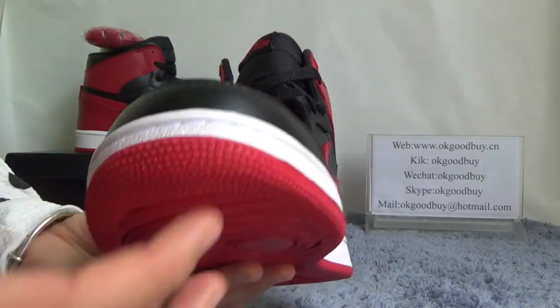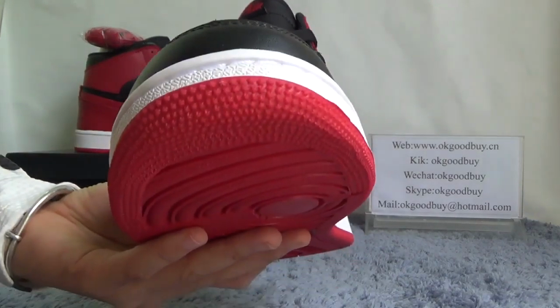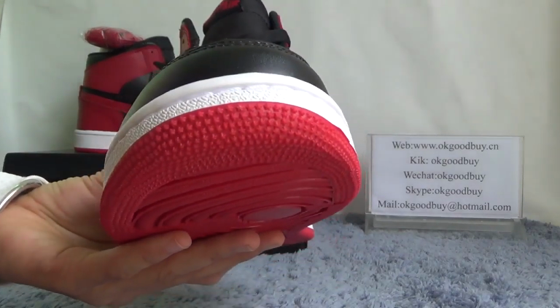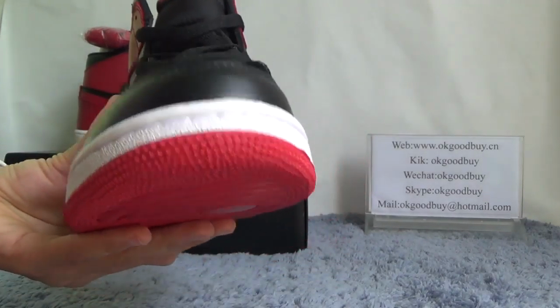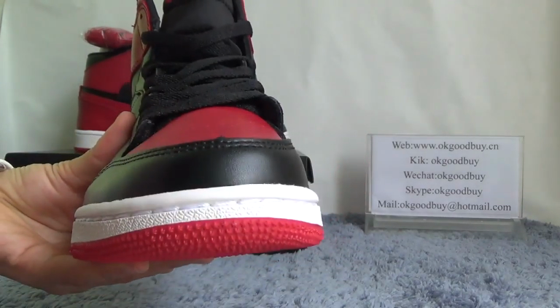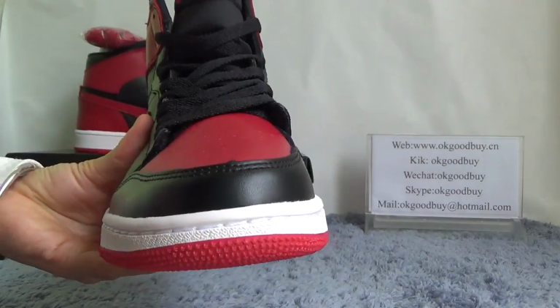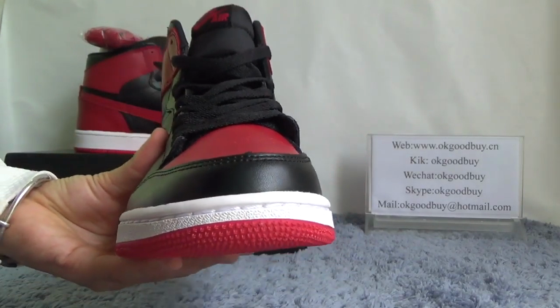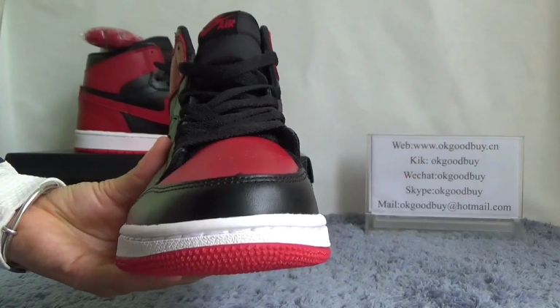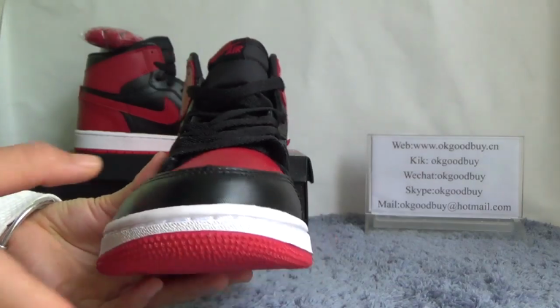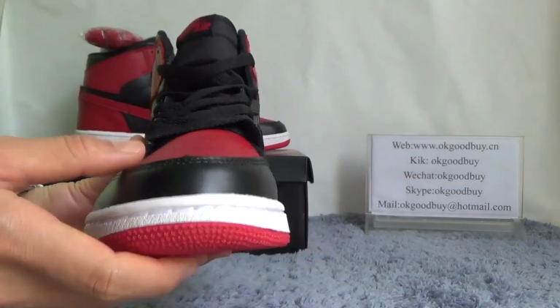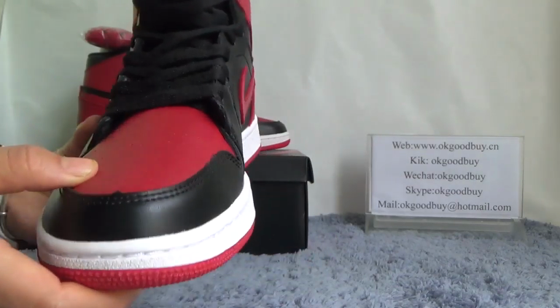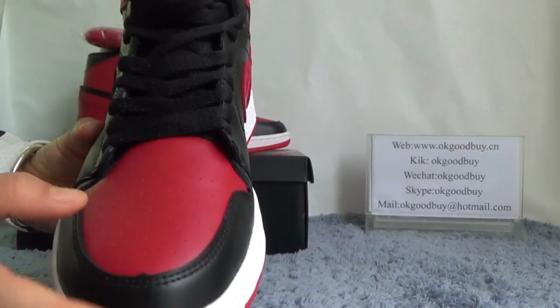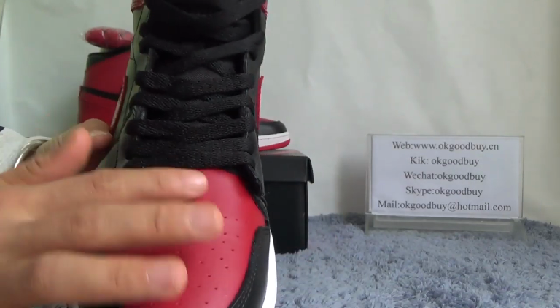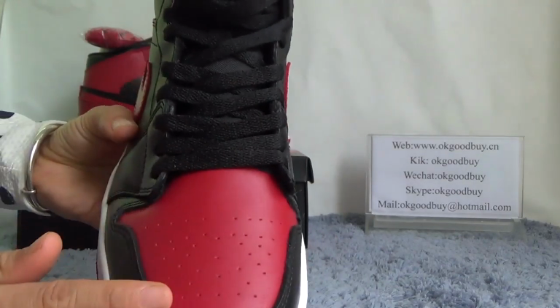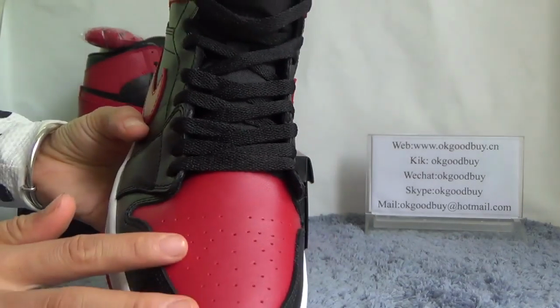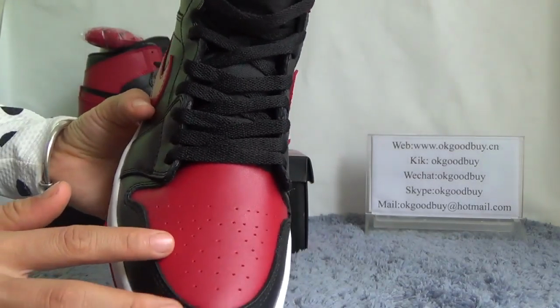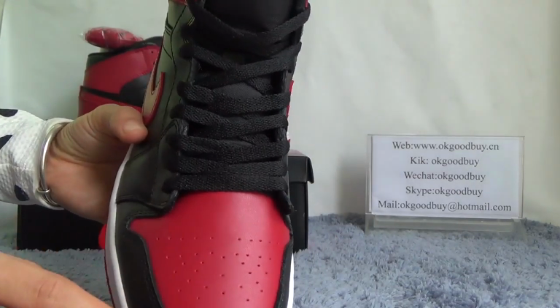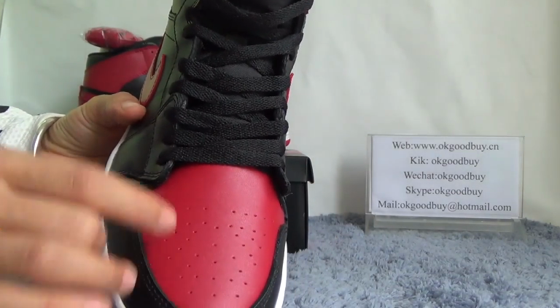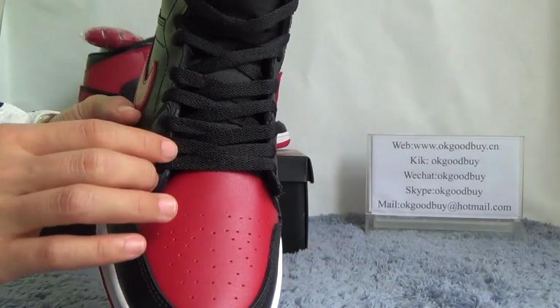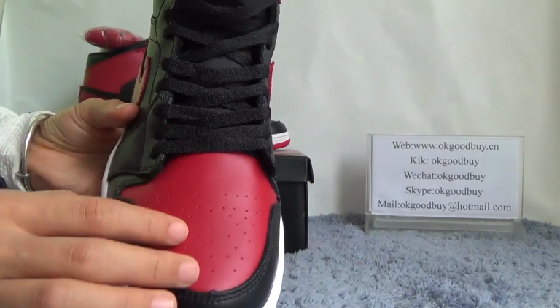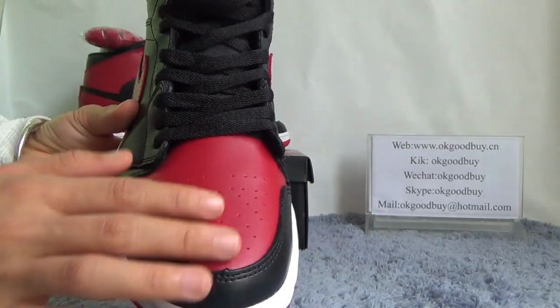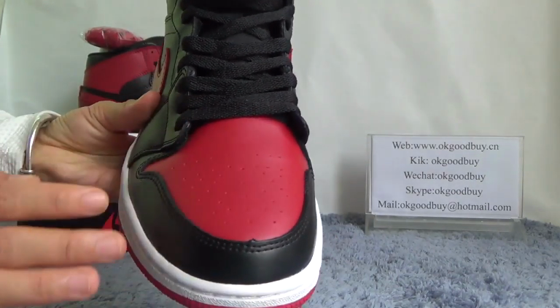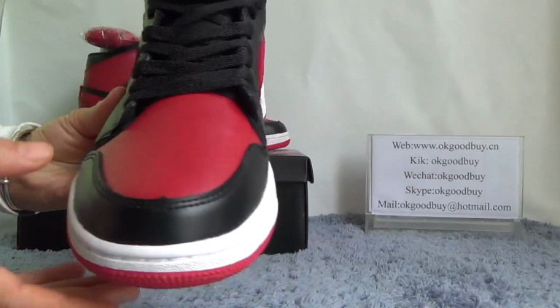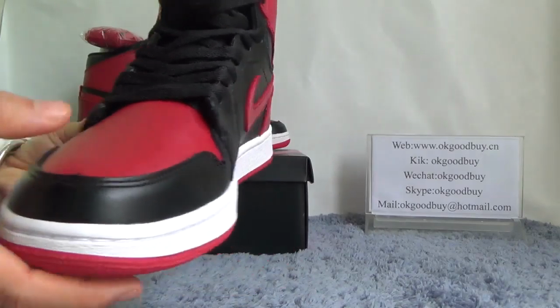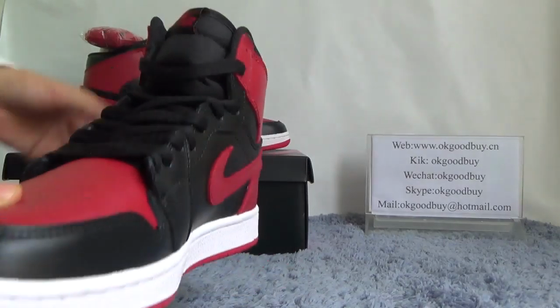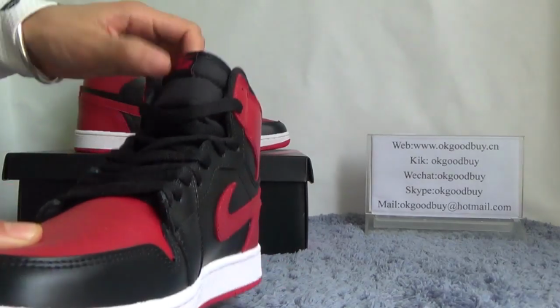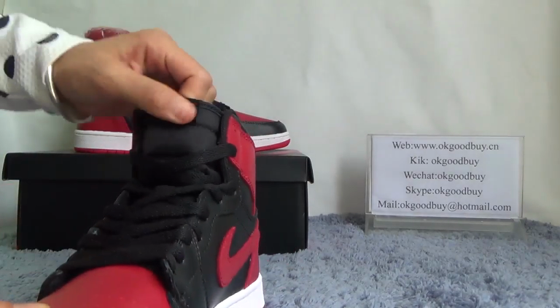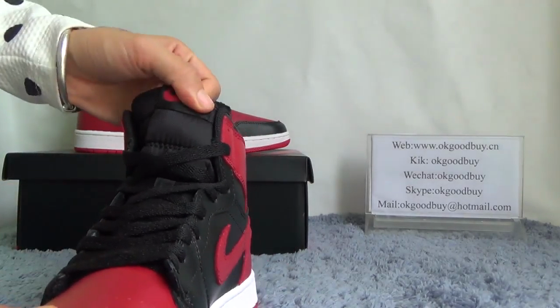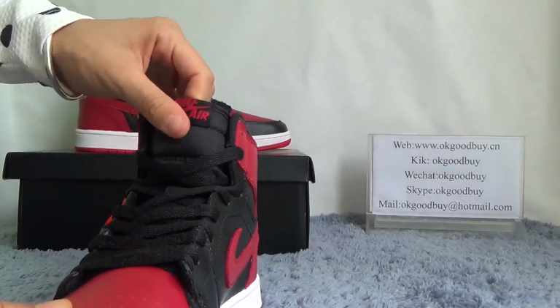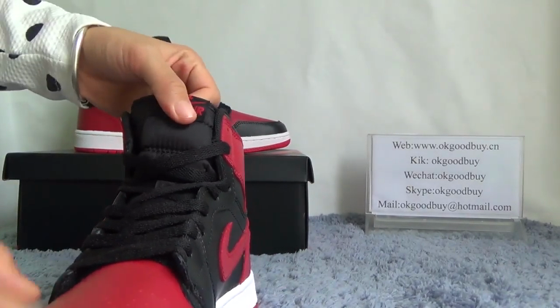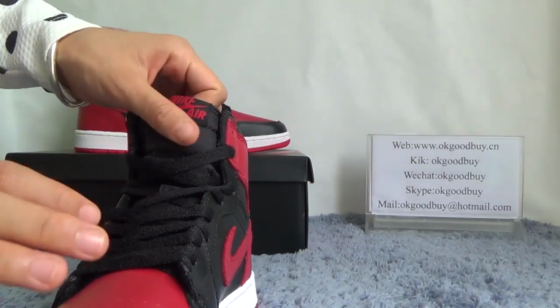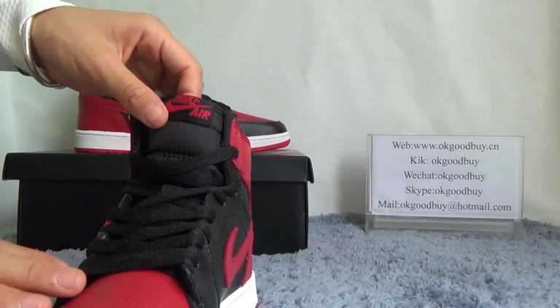Now check the front here. We can find there is a line — you know, to stitch and to make a short quality. Also from here we can find there are many many holes that will make your feet very comfortable.